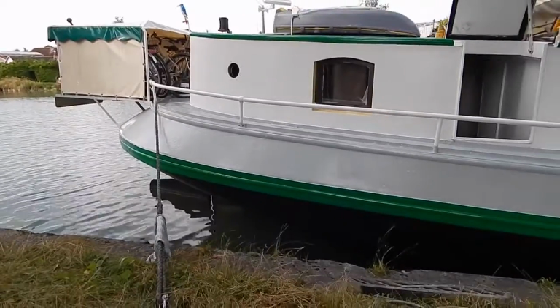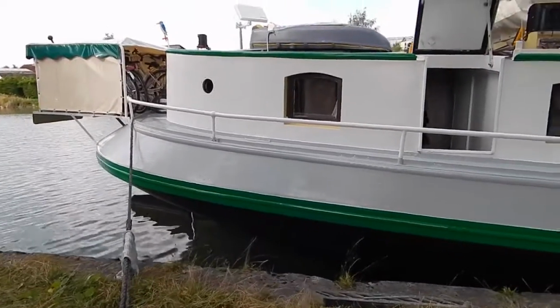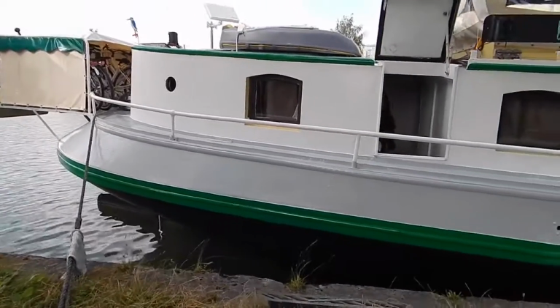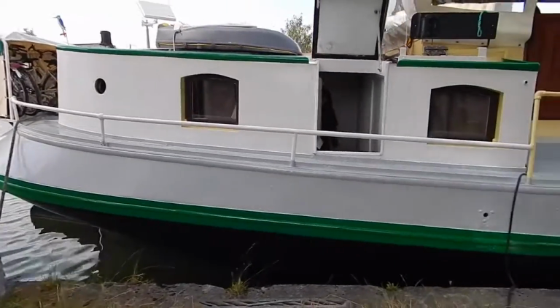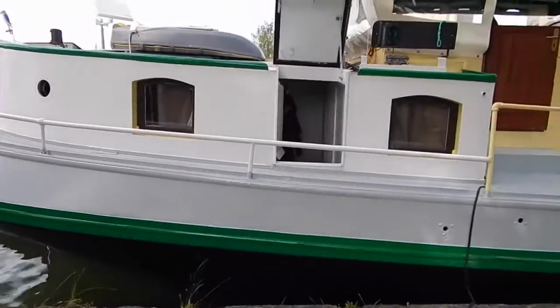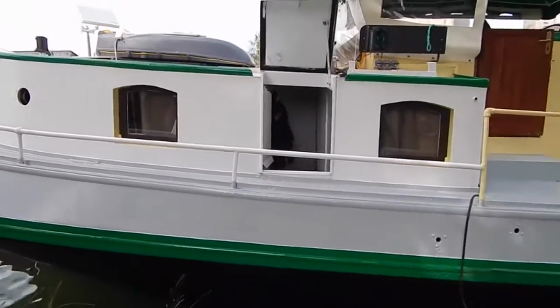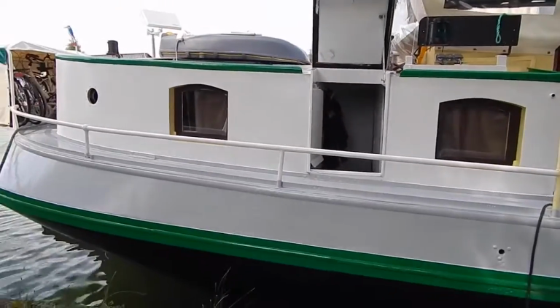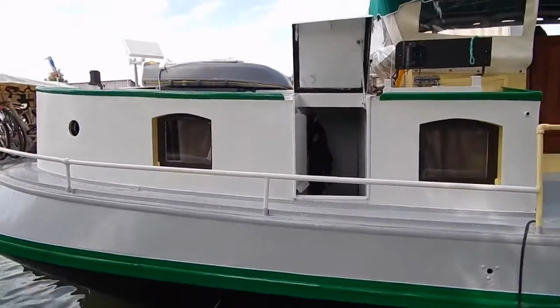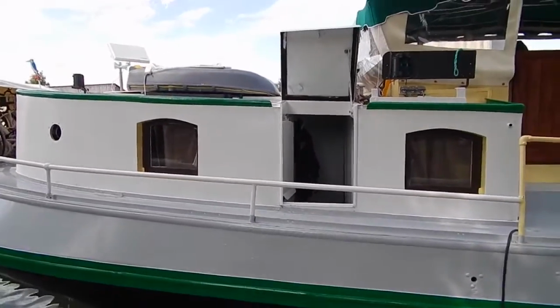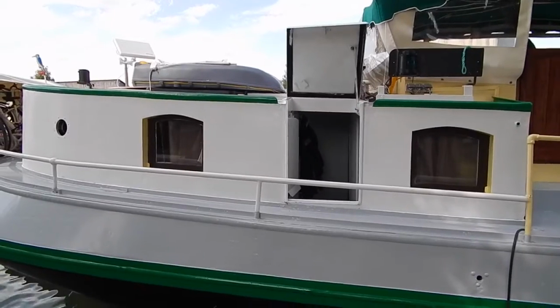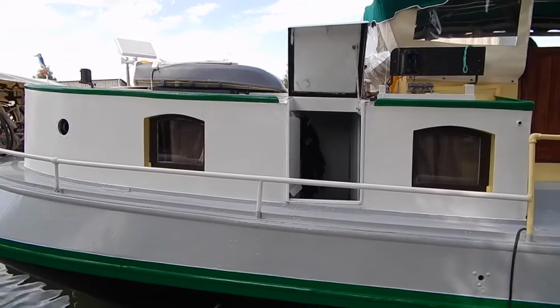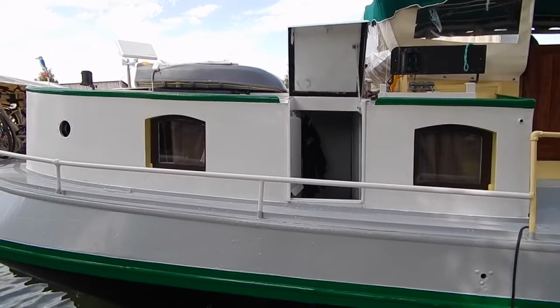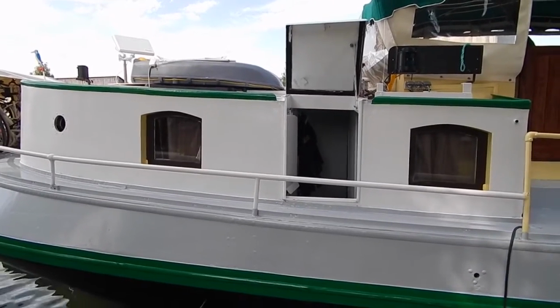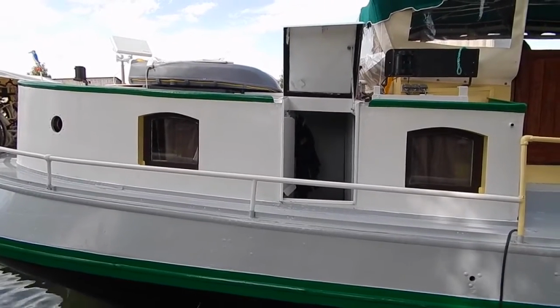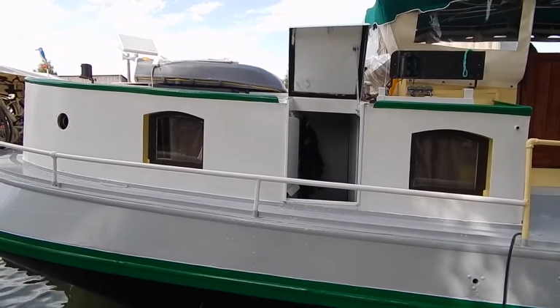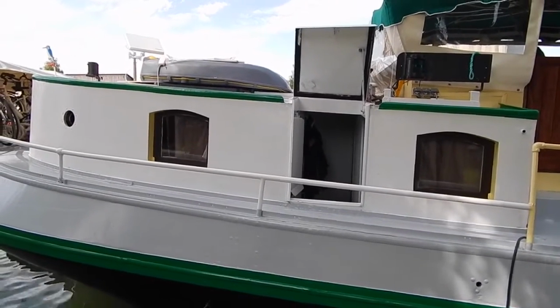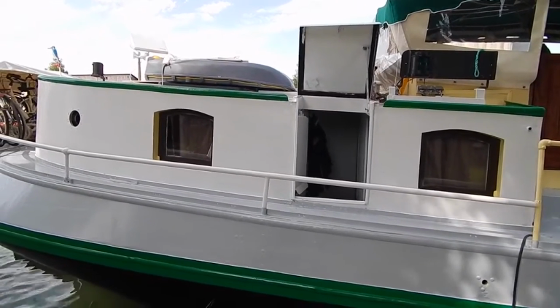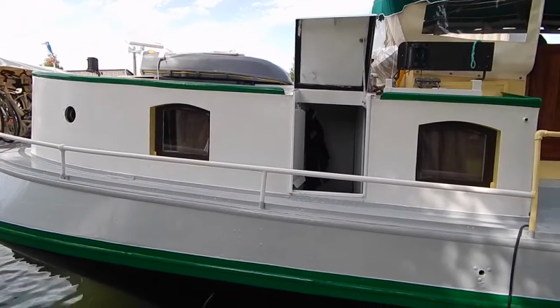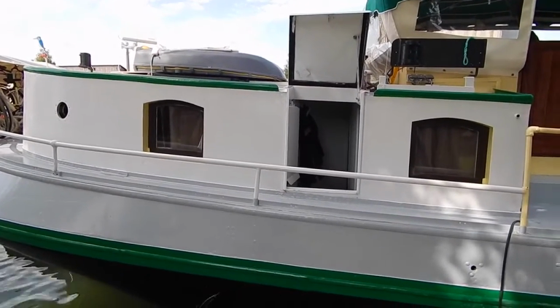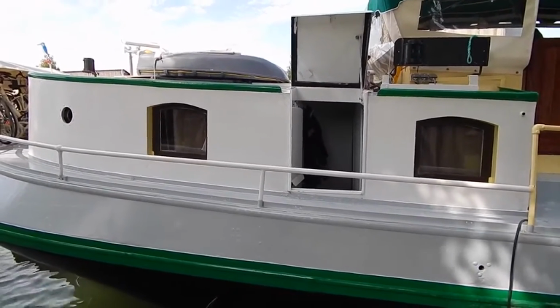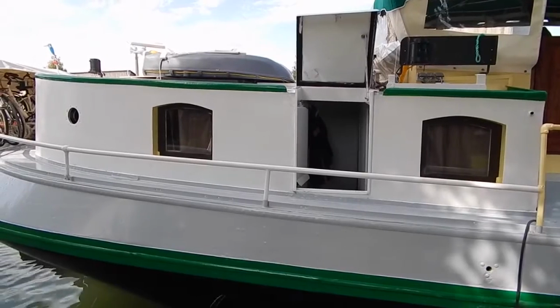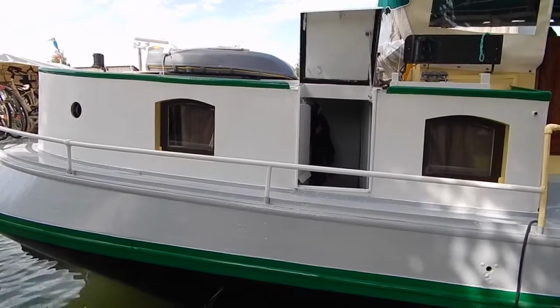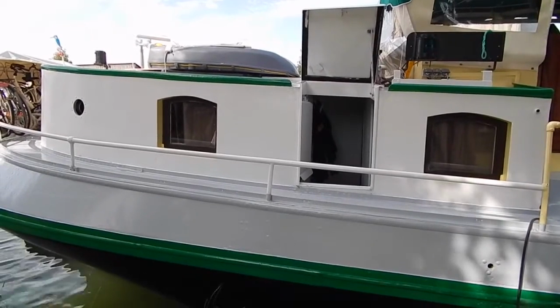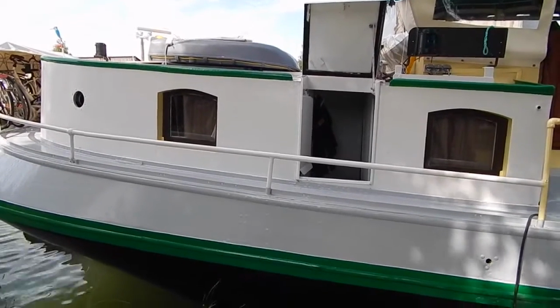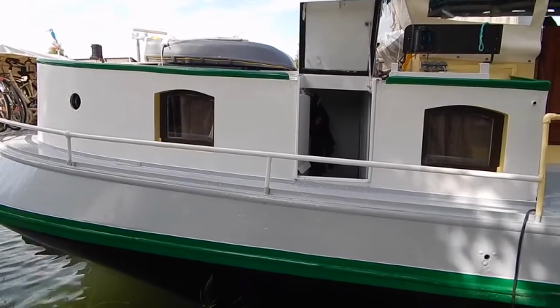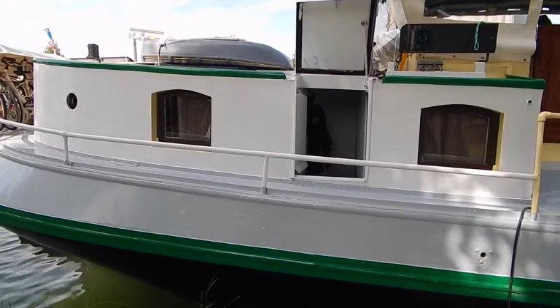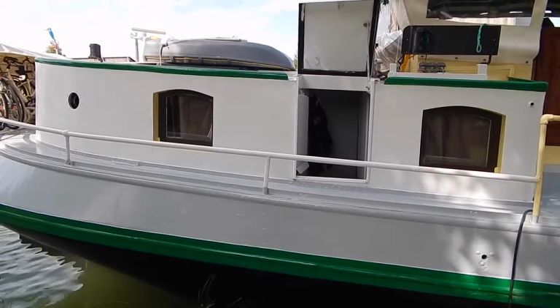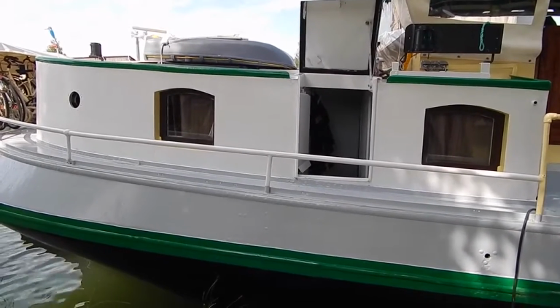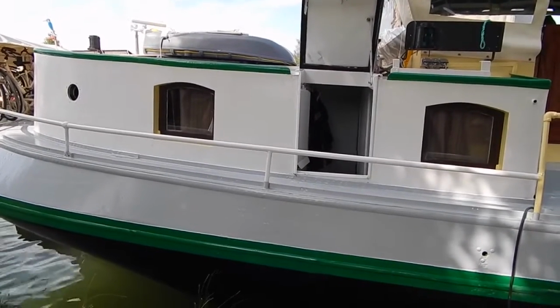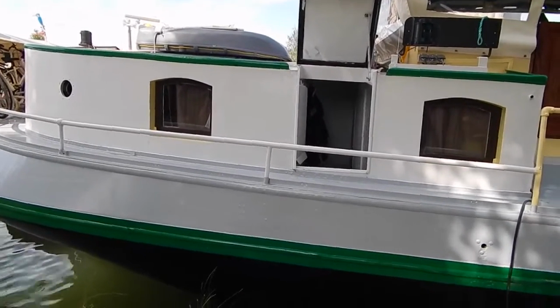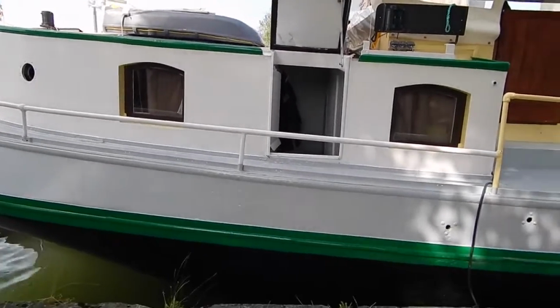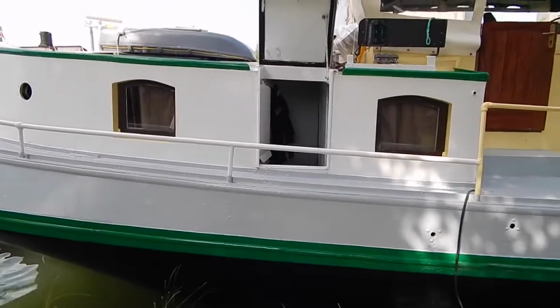Six bicycles in there and external access to the old boatman's cabin. Two cabins in there at this moment in time, could be converted into one very big owner's cabin.